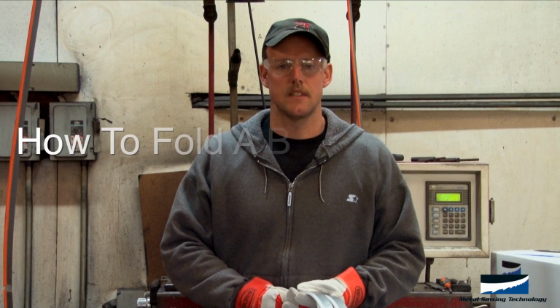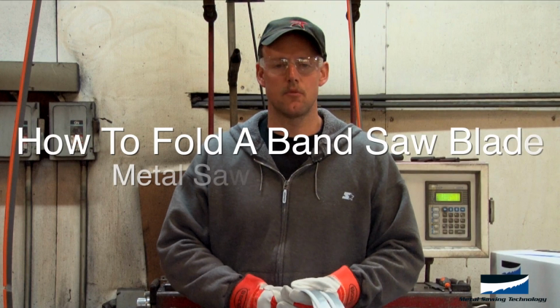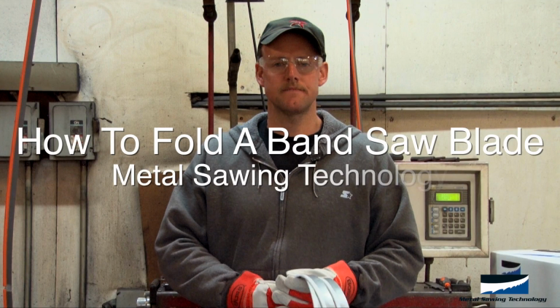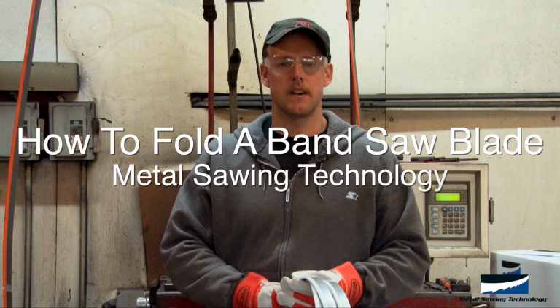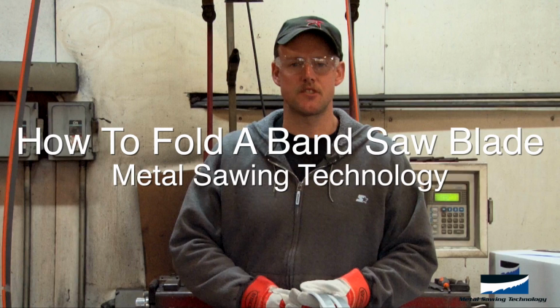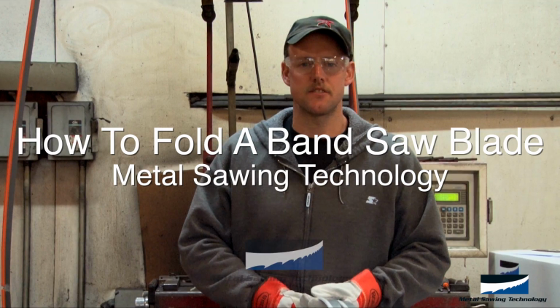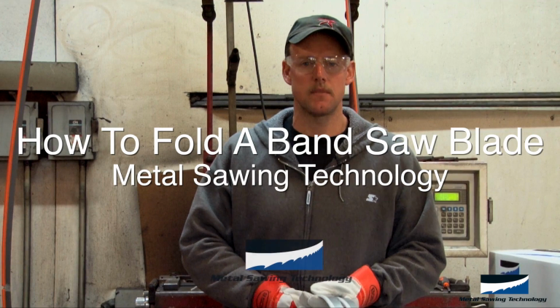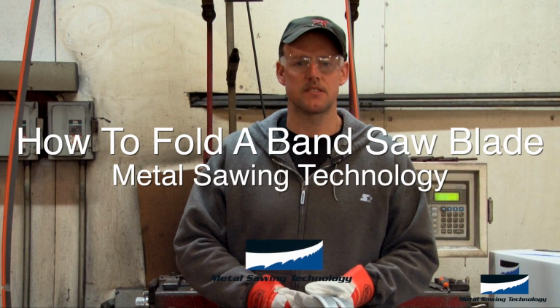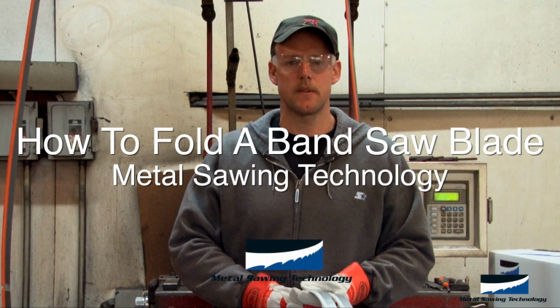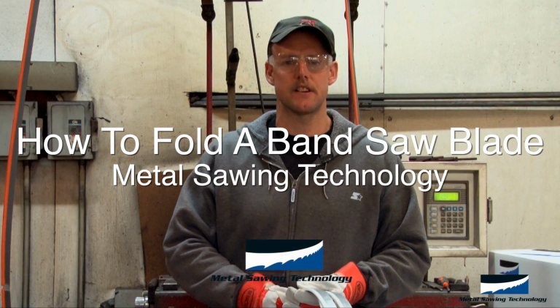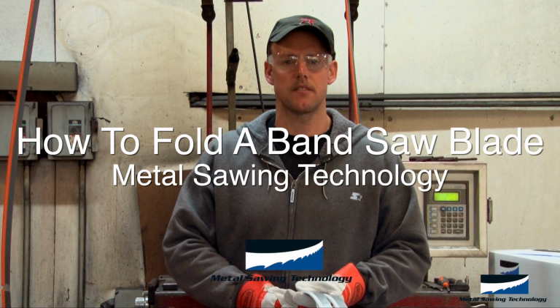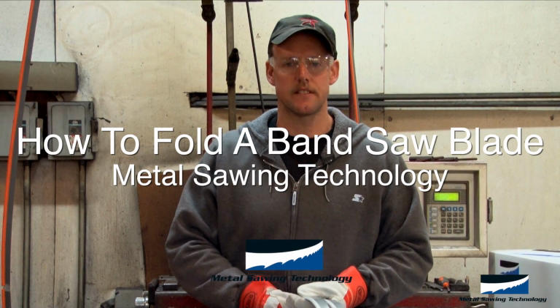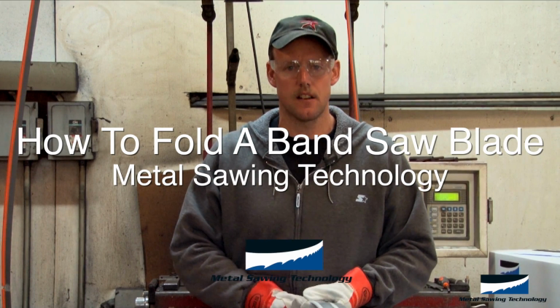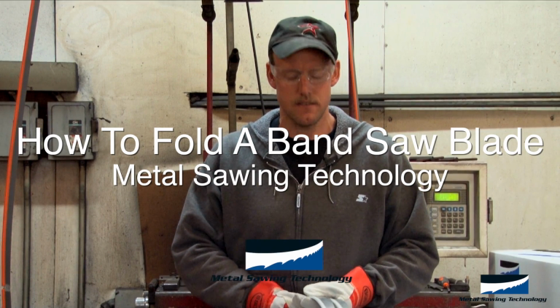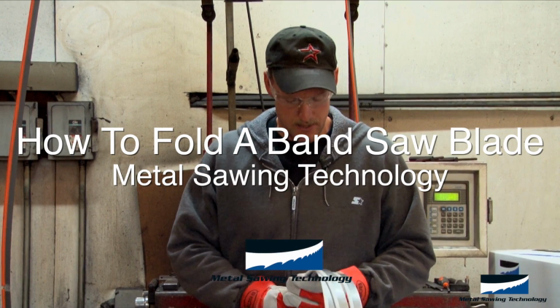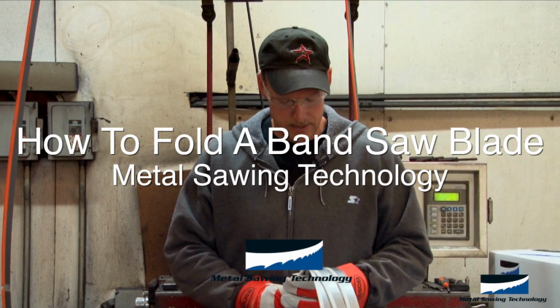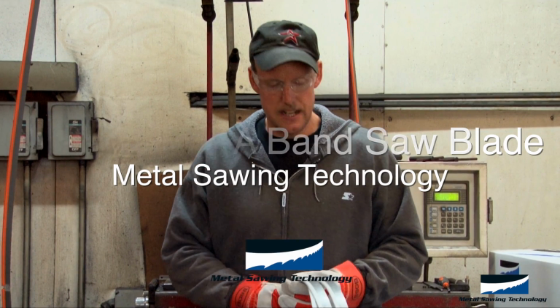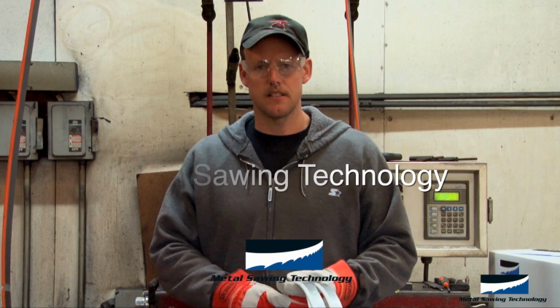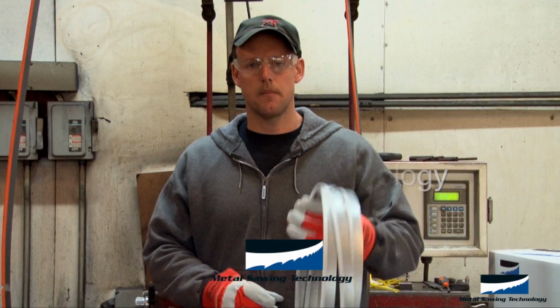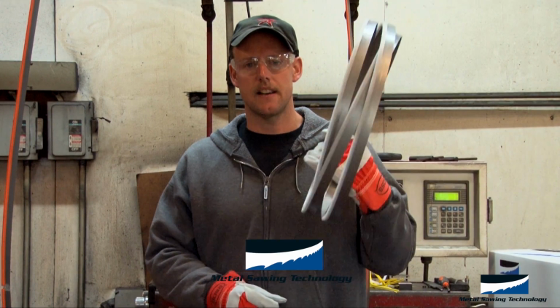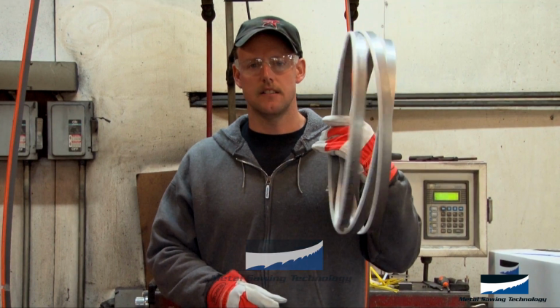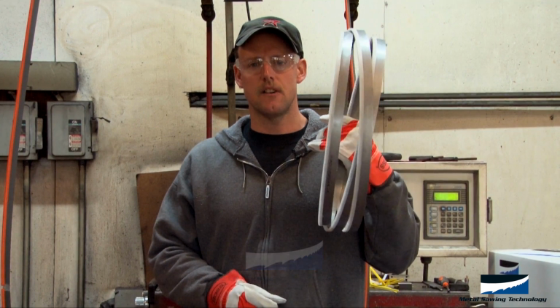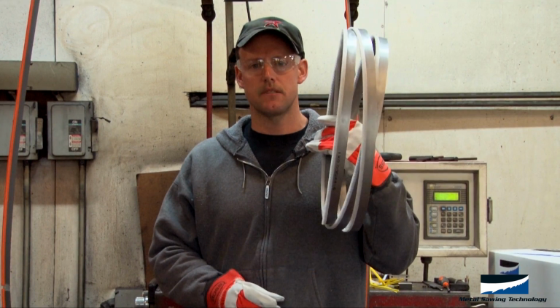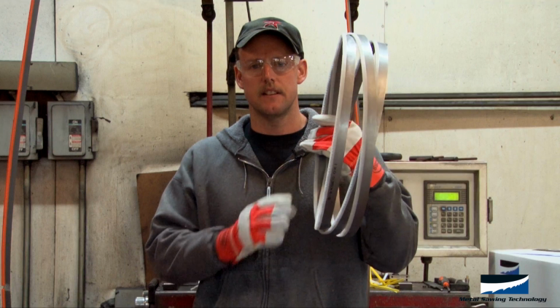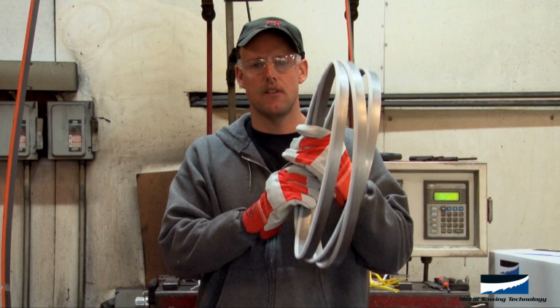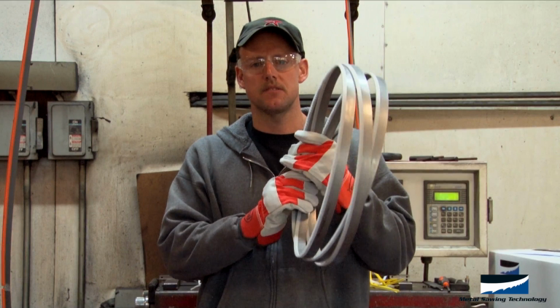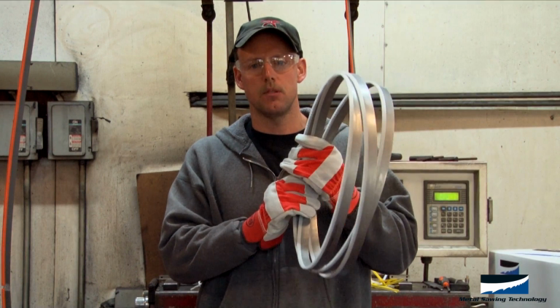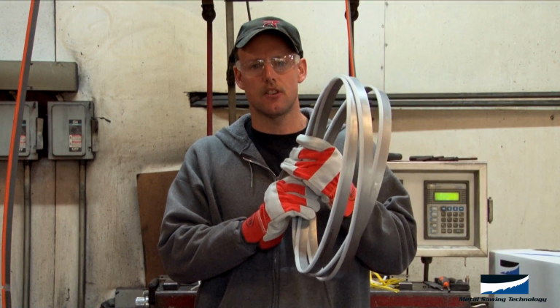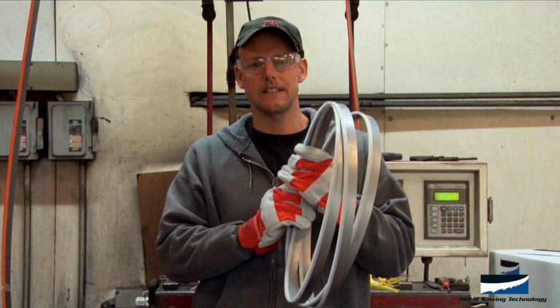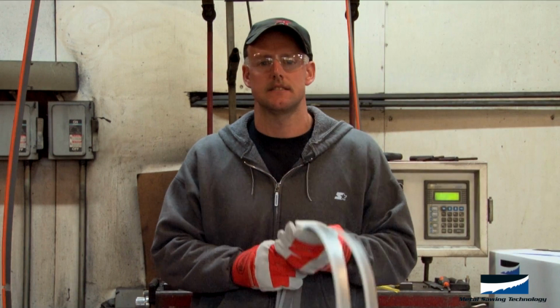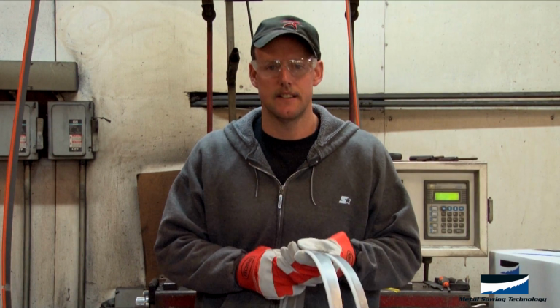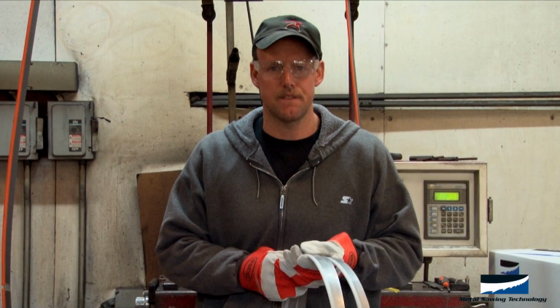Hi everyone, my name is Jason Chapman. I'm the sales manager here at Metal Sawing Technology. Today we're going to talk about how to unwrap and wrap a saw blade correctly and safely.